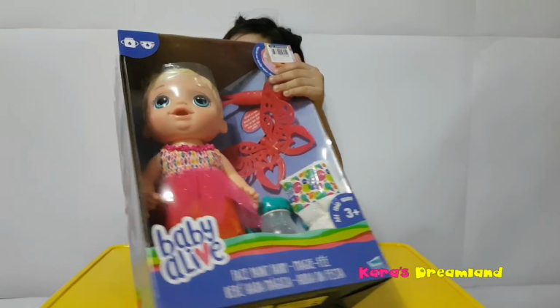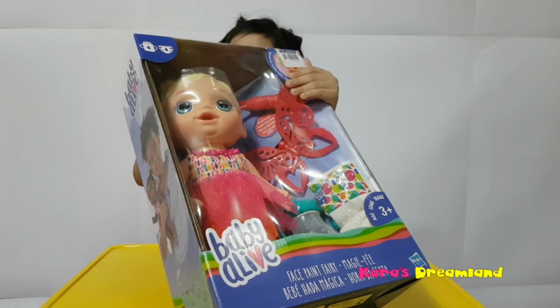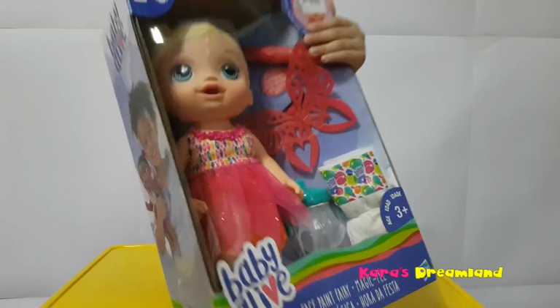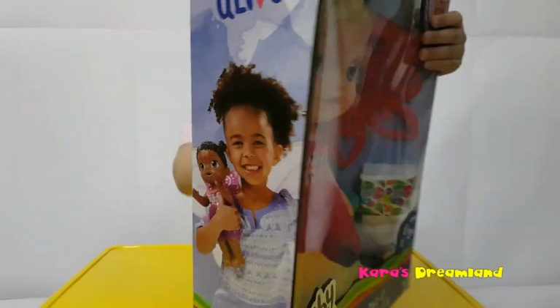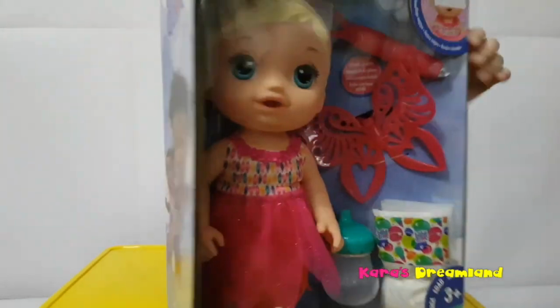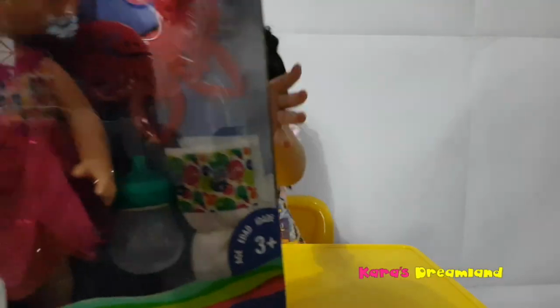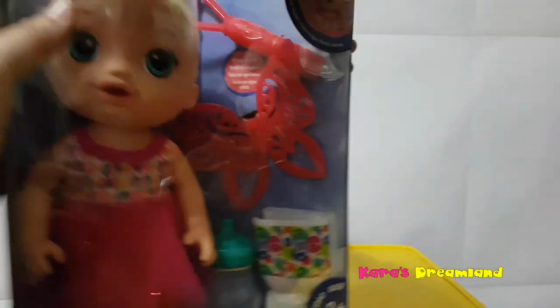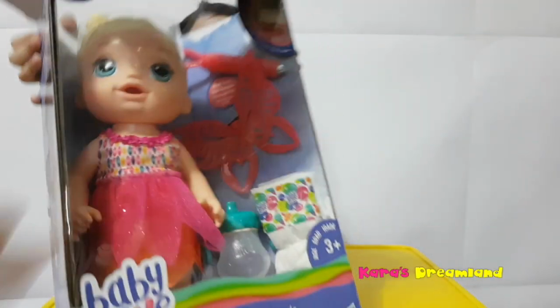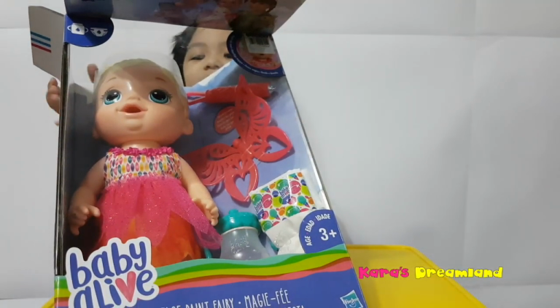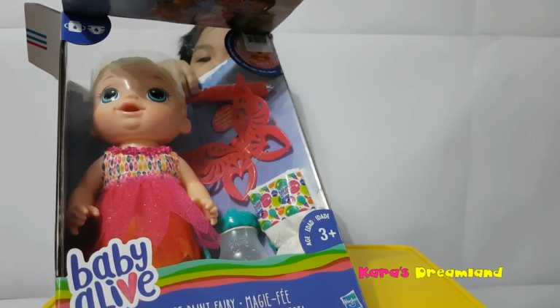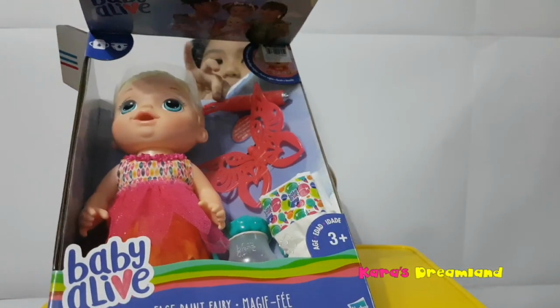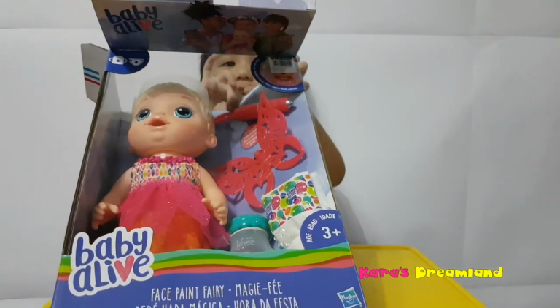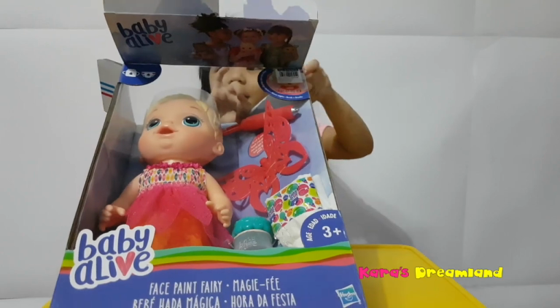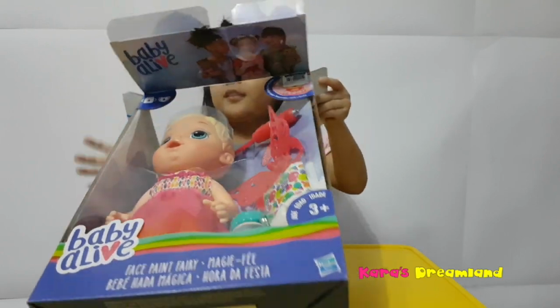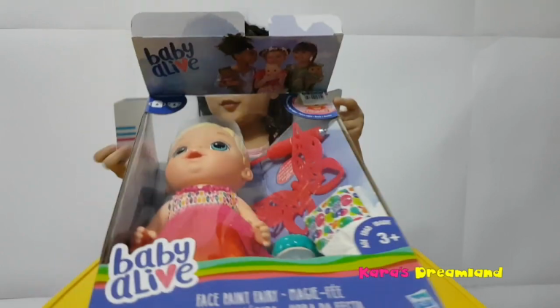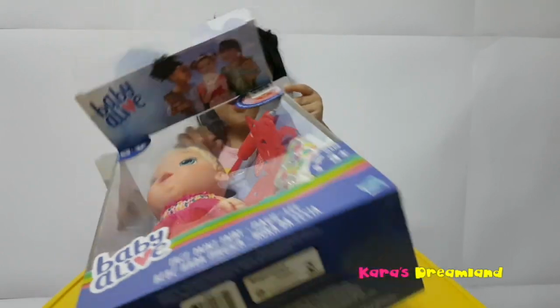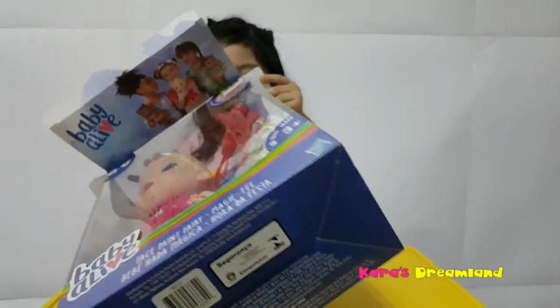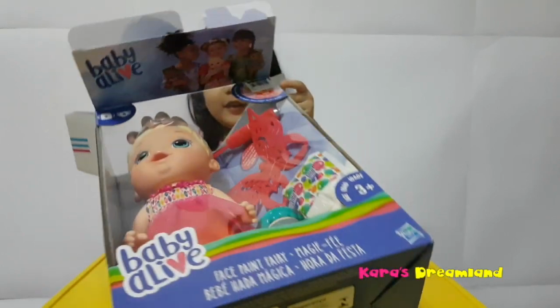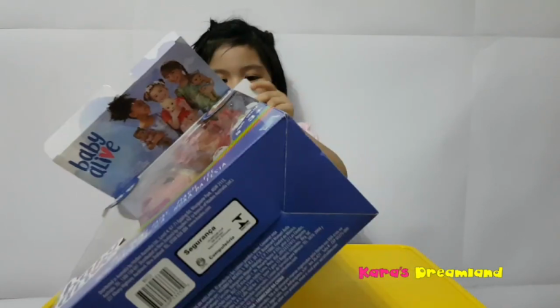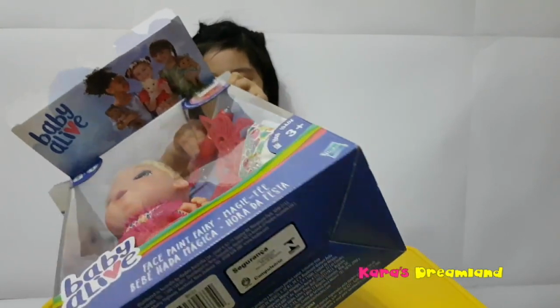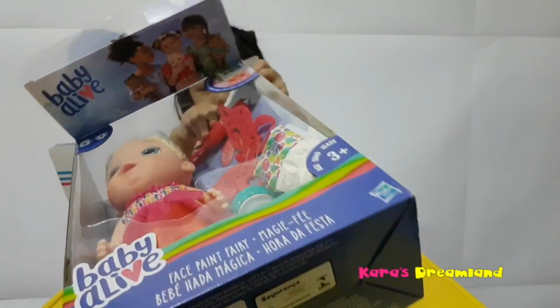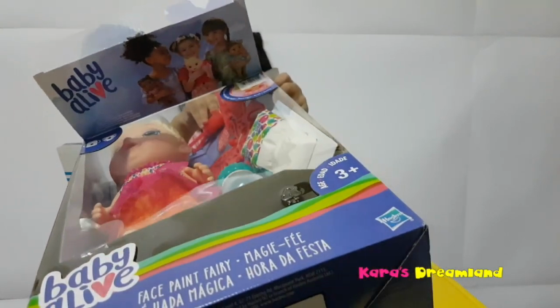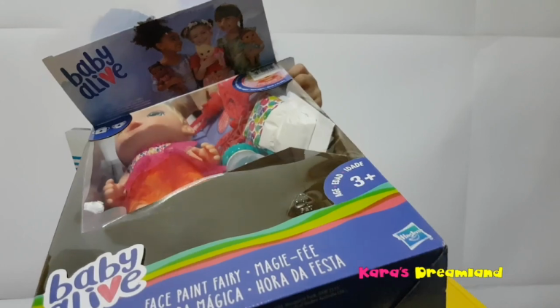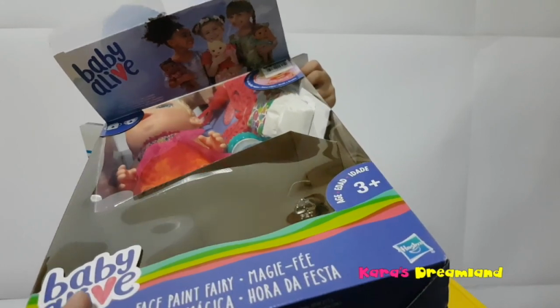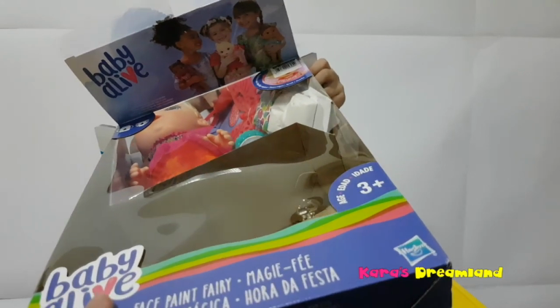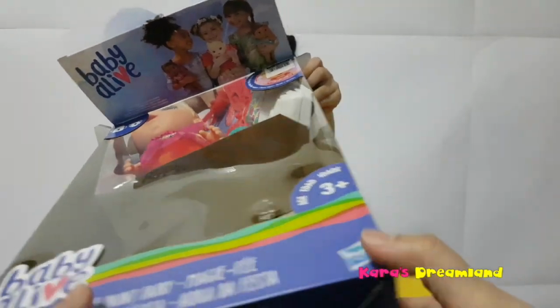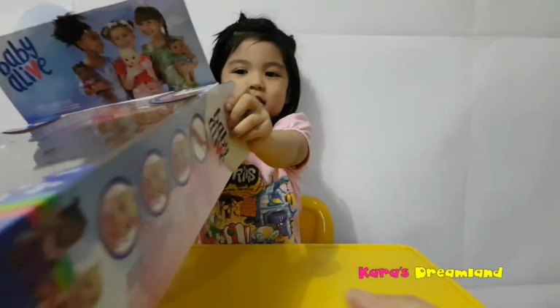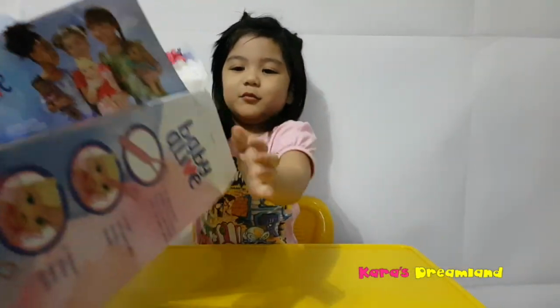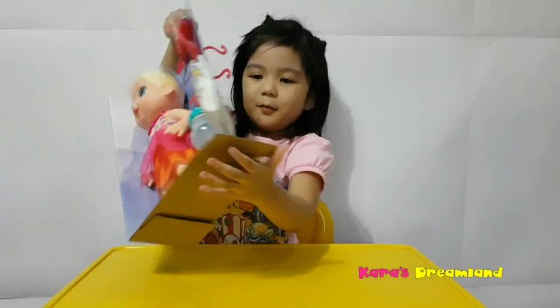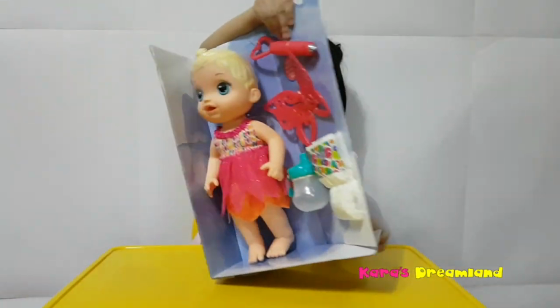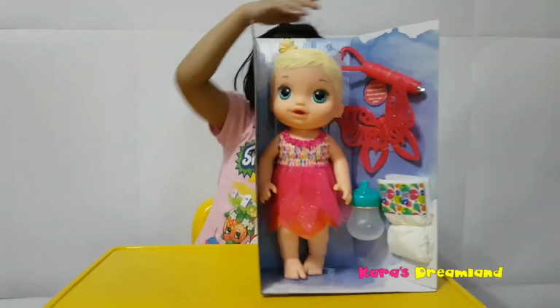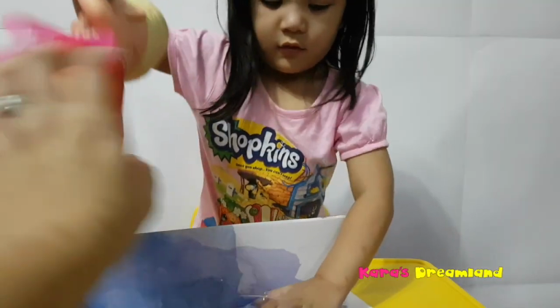Do you need help? Yeah! Time to open! It's time to open! Alright!